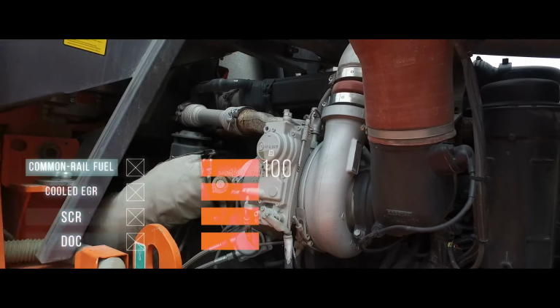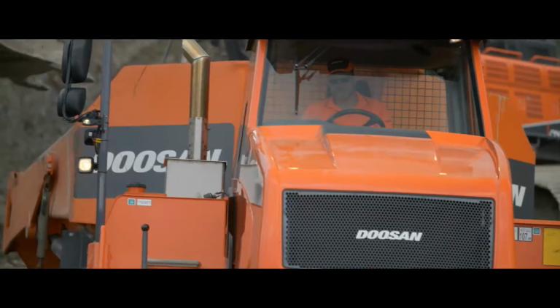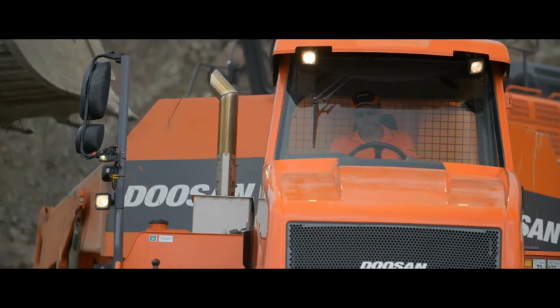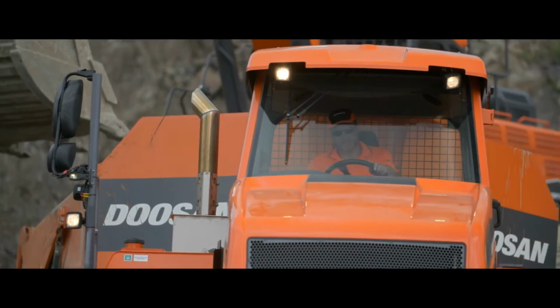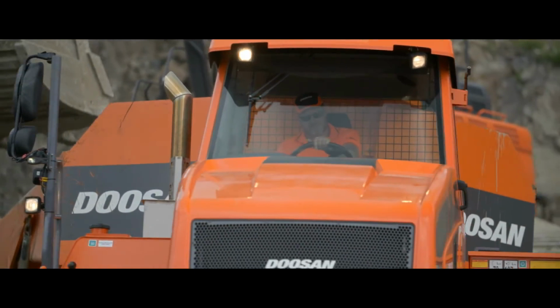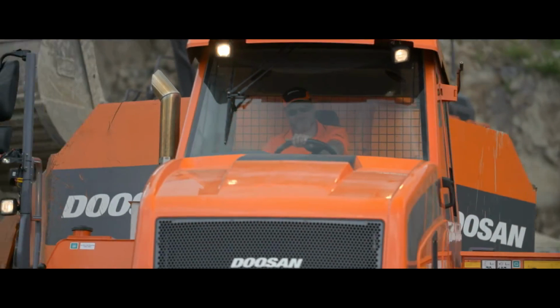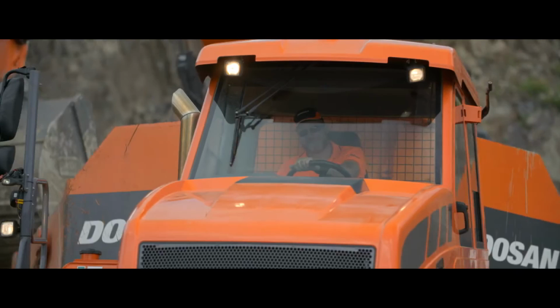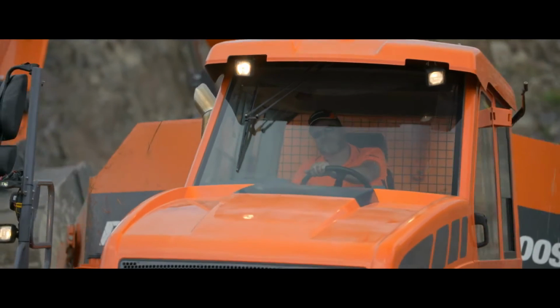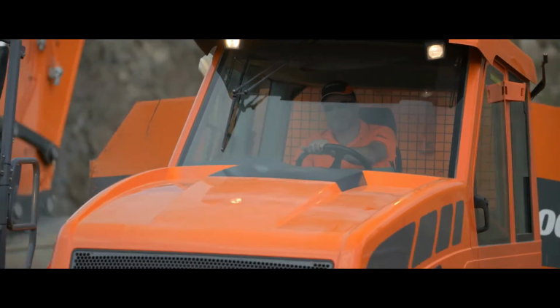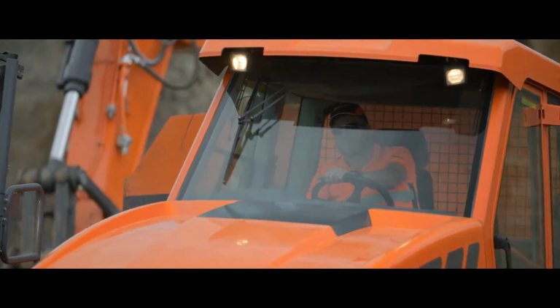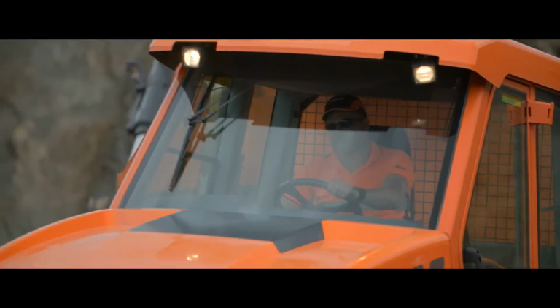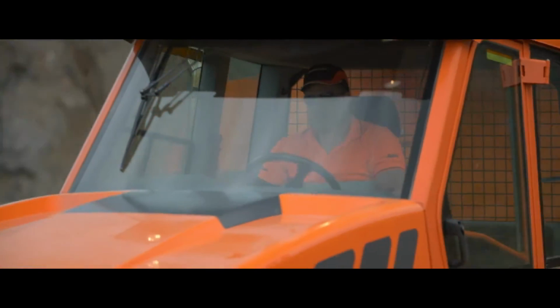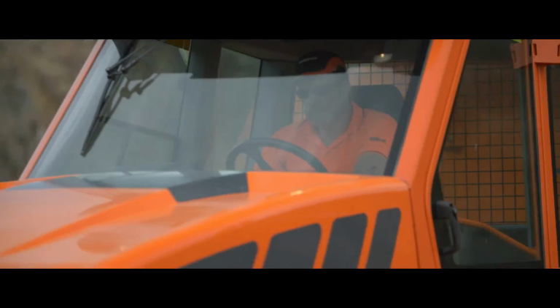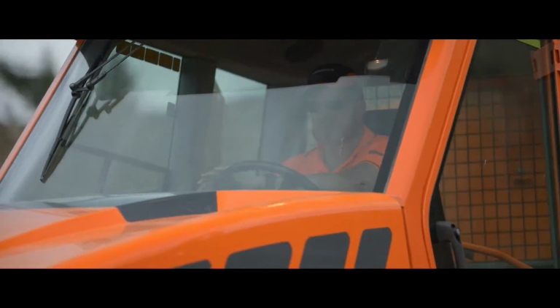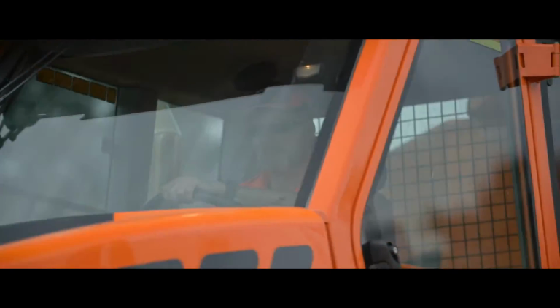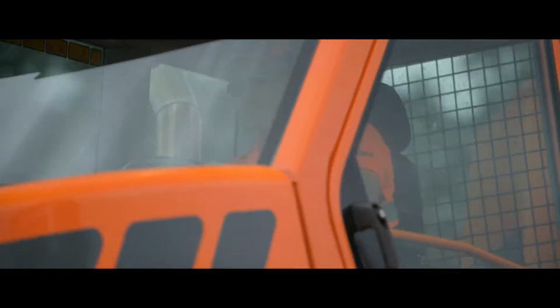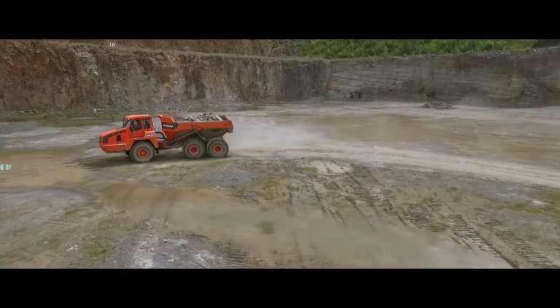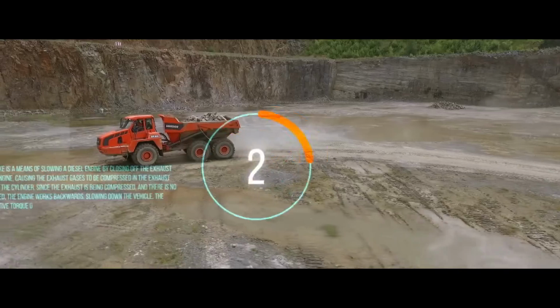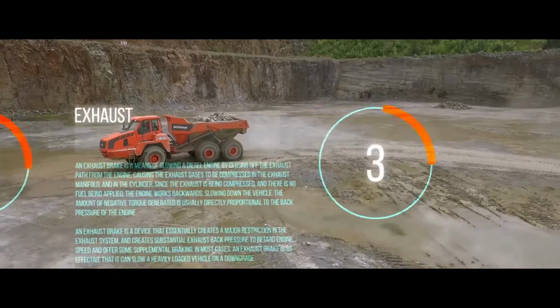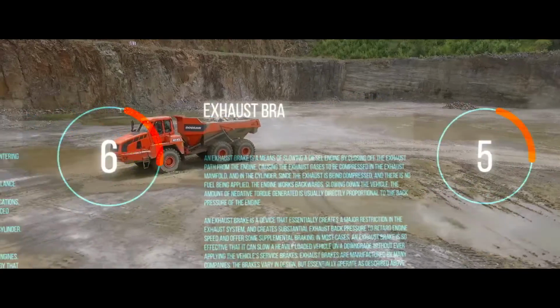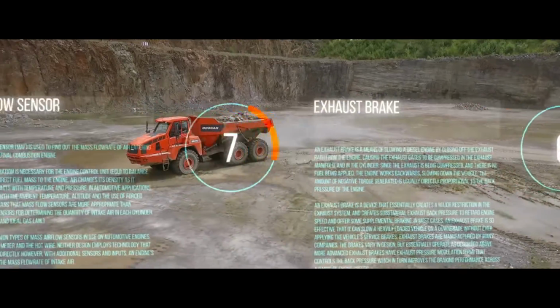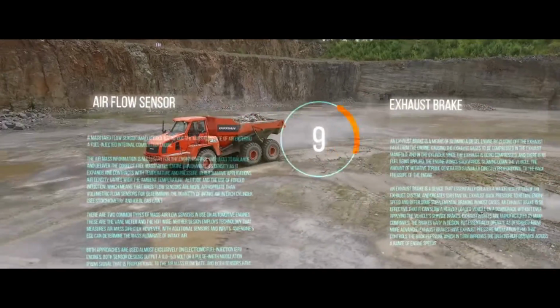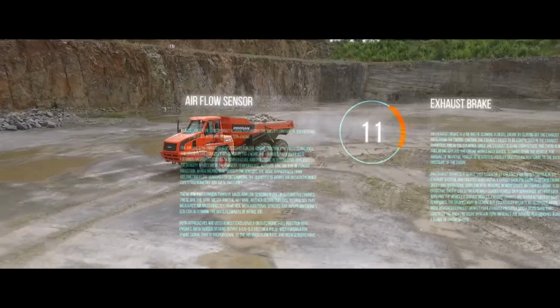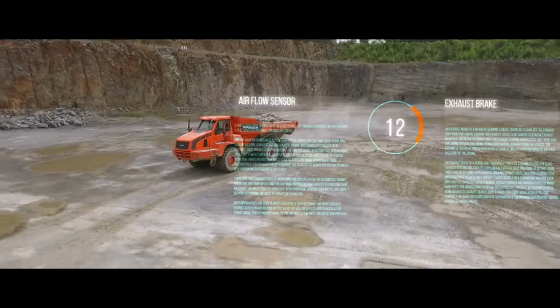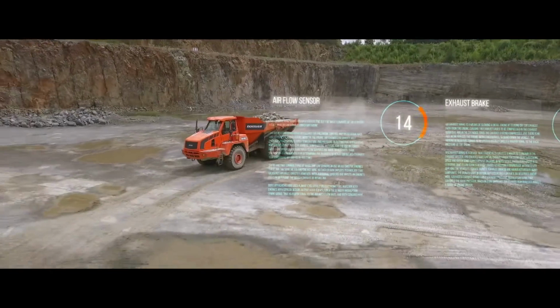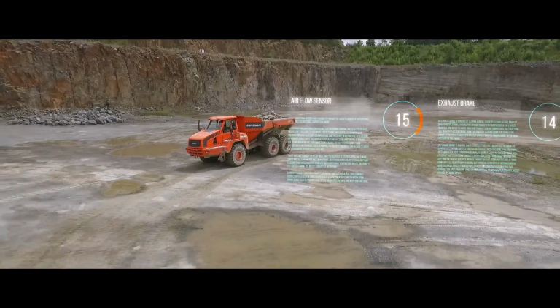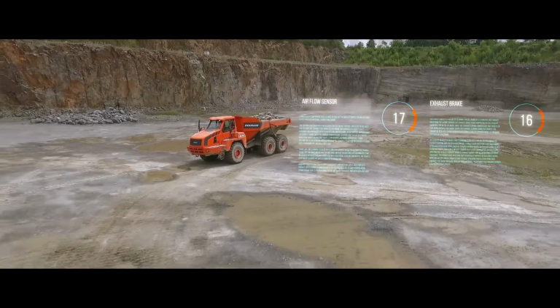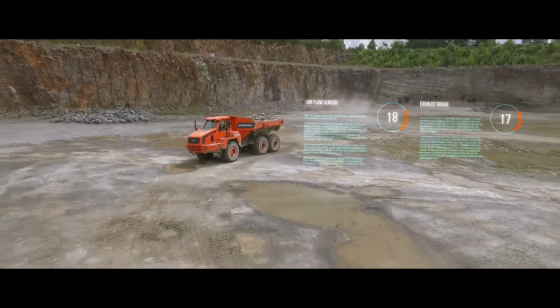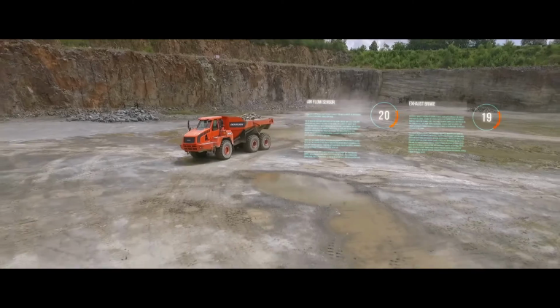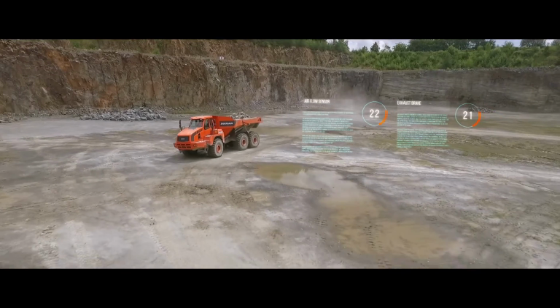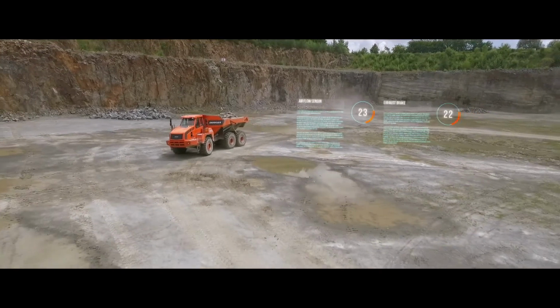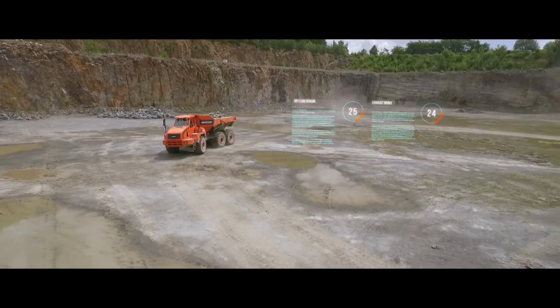New to the DA30-5 and DA40-5 is a mass airflow sensor and an exhaust brake, working simultaneously to reduce emissions and increase performance and efficiency. What more could you wish for?